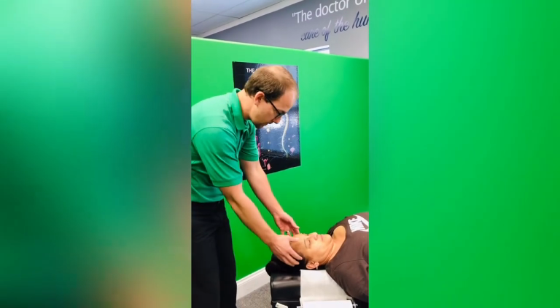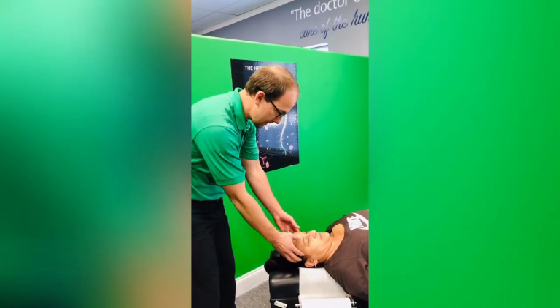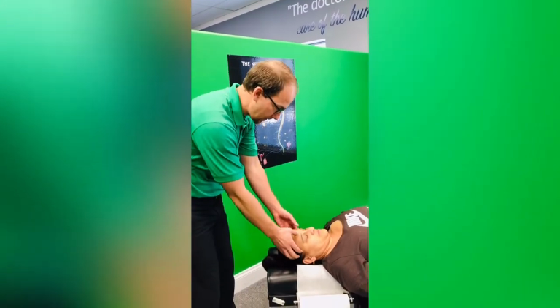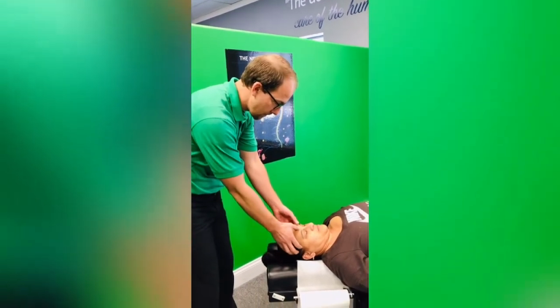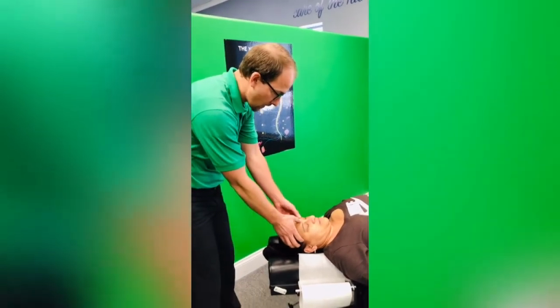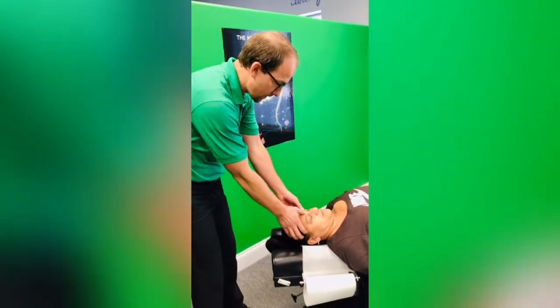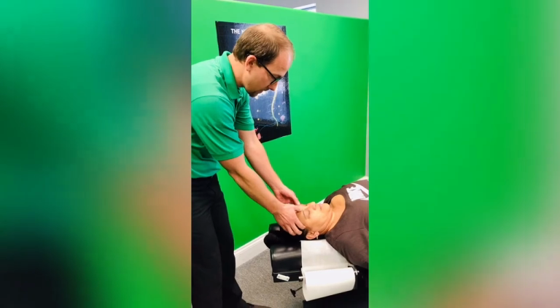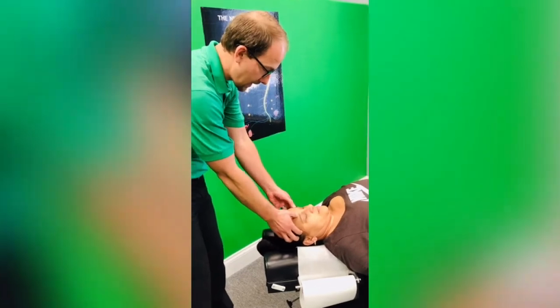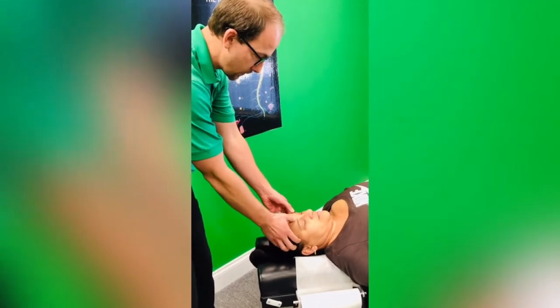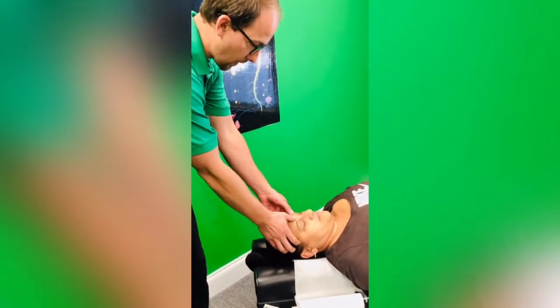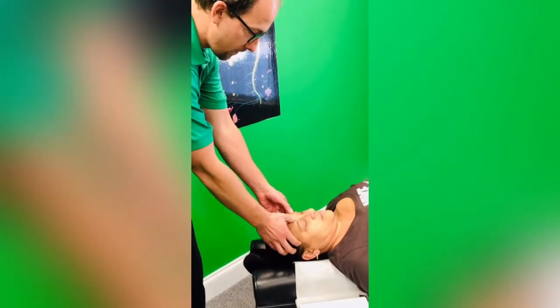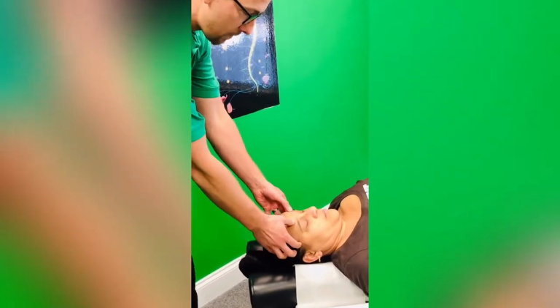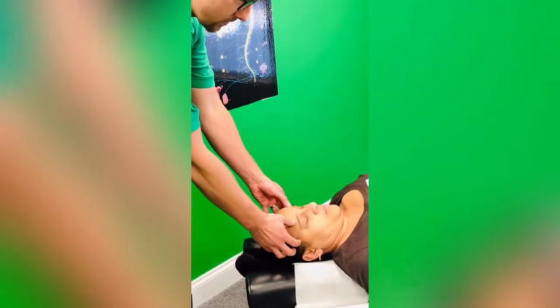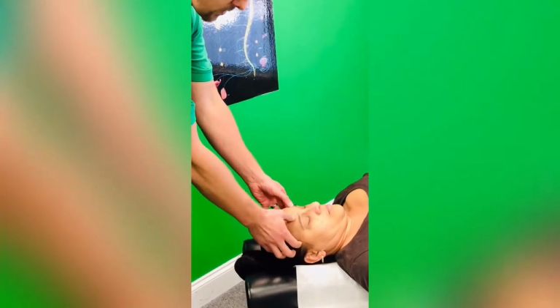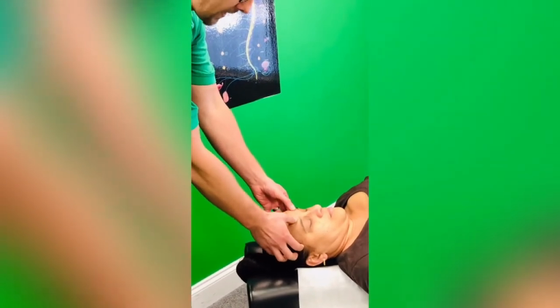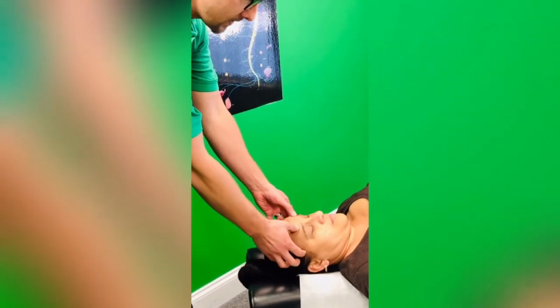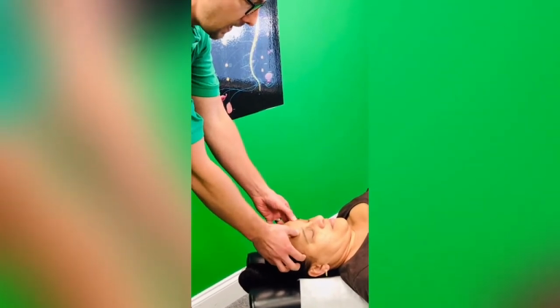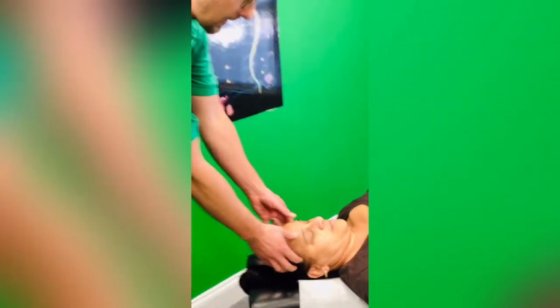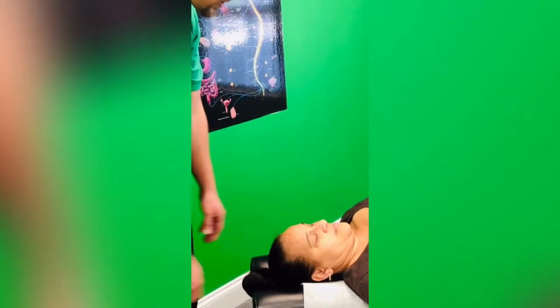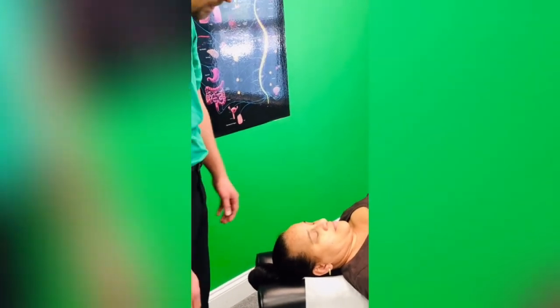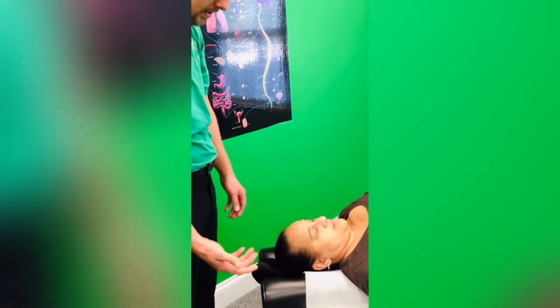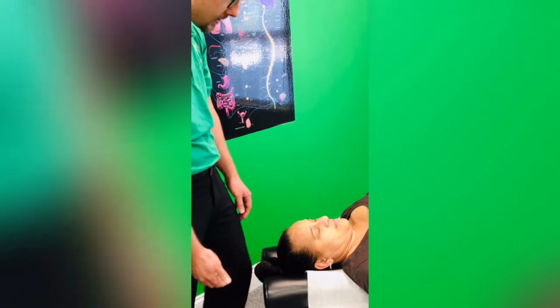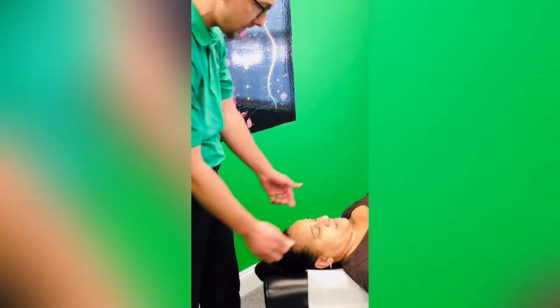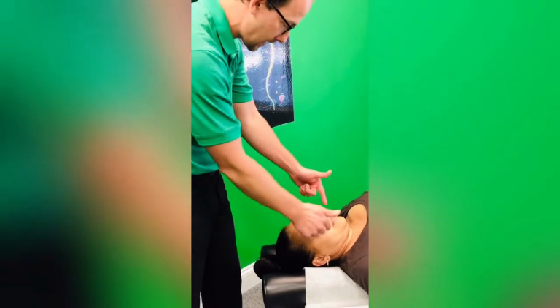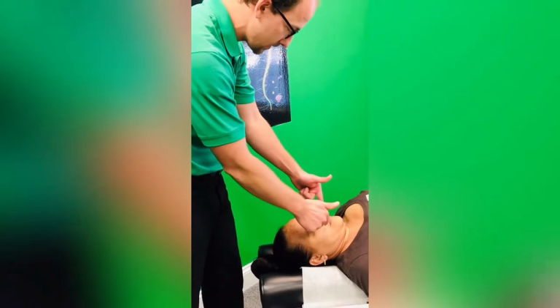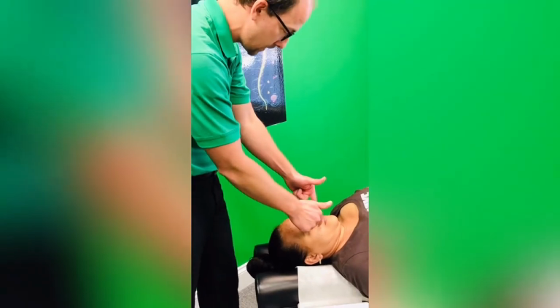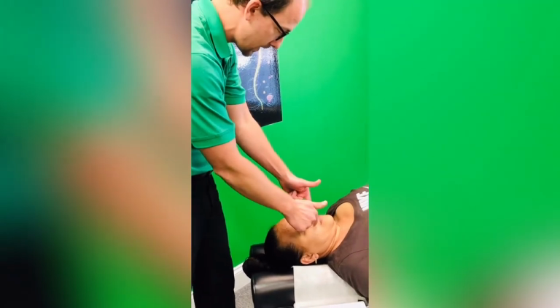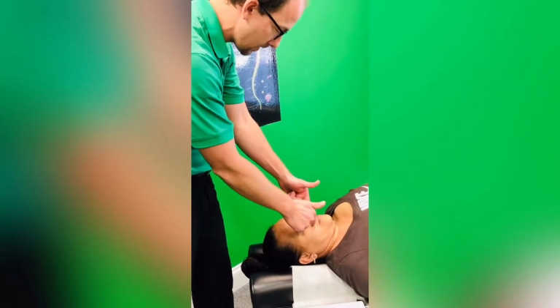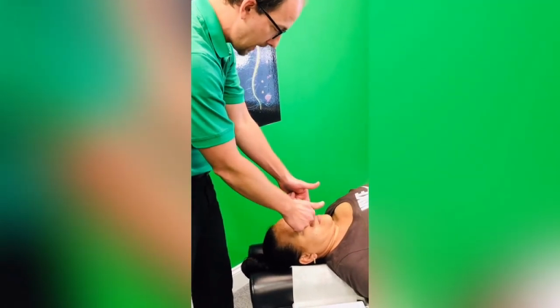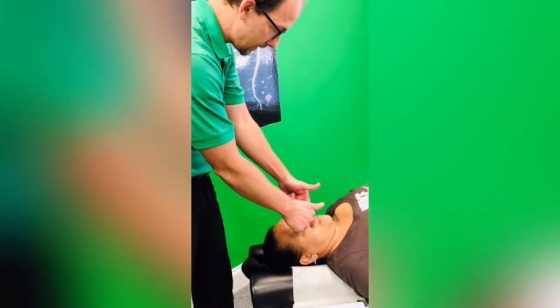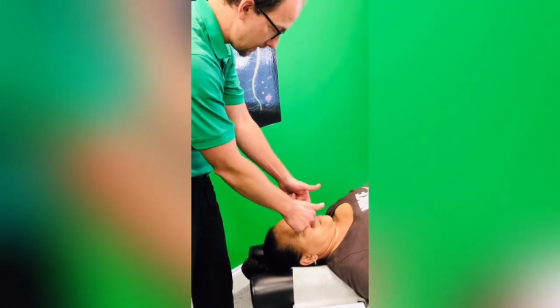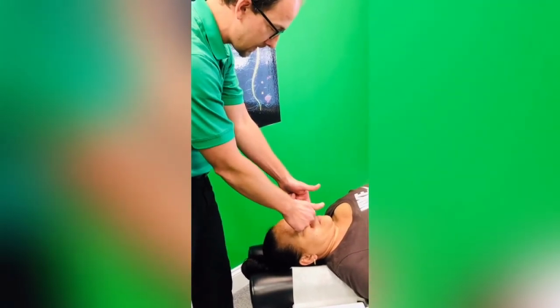So we're going to be focusing on two sinus areas: we have the frontal sinus, which is right above the eyebrows and goes above the eyes, and then we have what's called the maxillary sinuses, which is right here at the base of the nostrils of the nose.